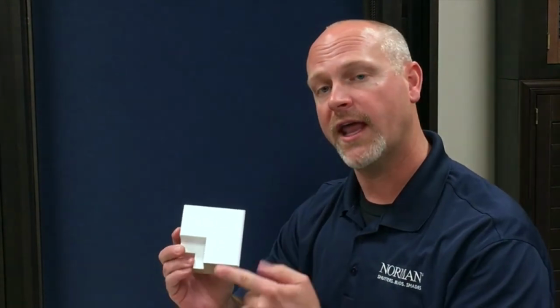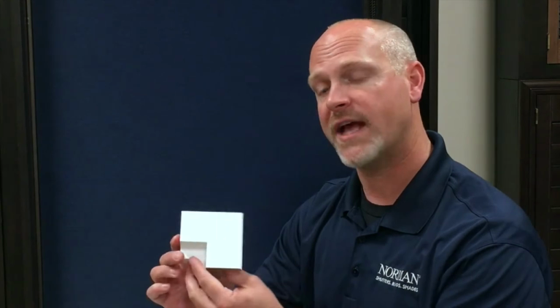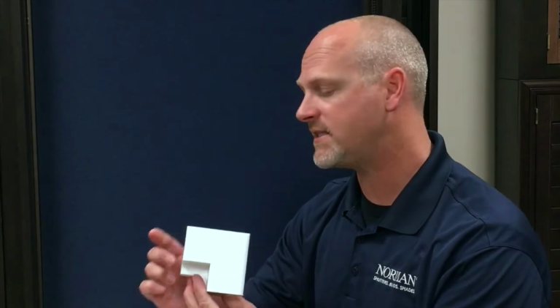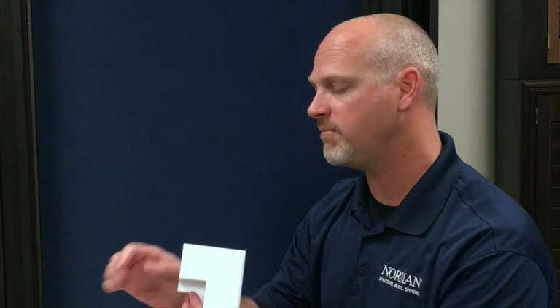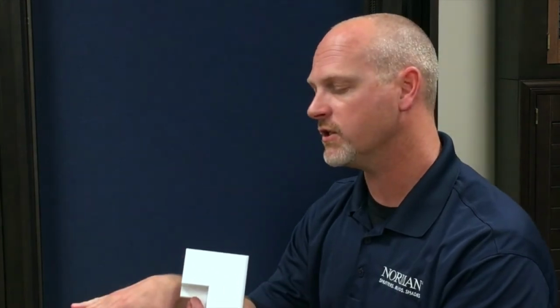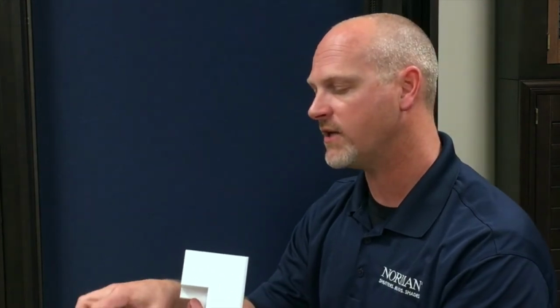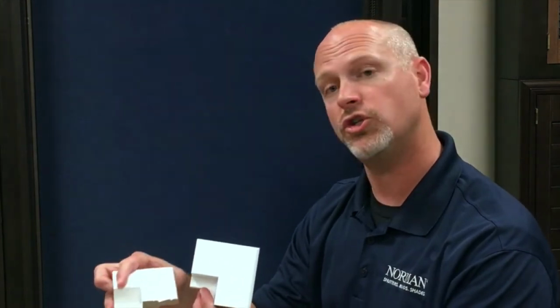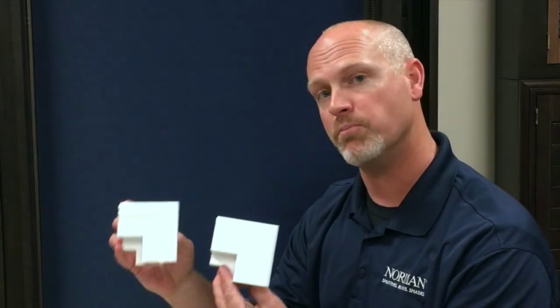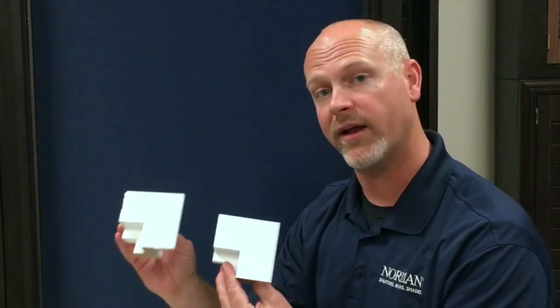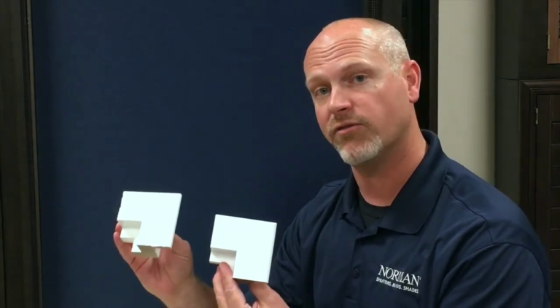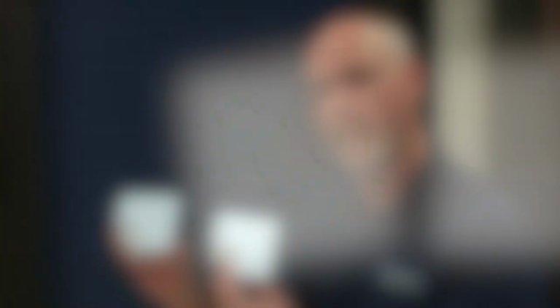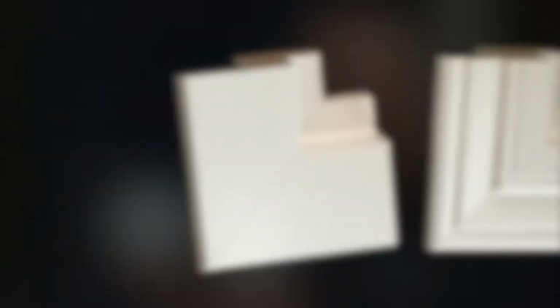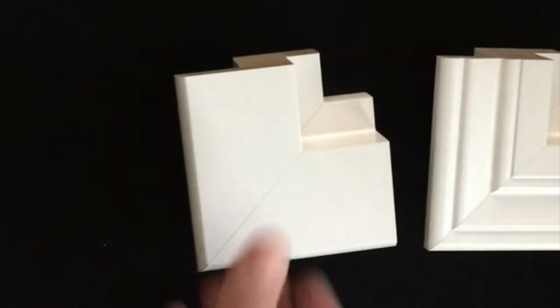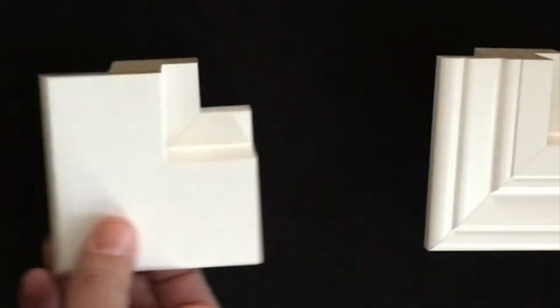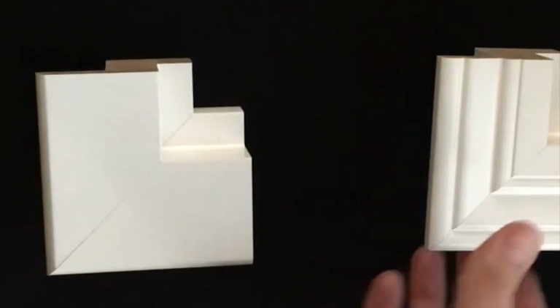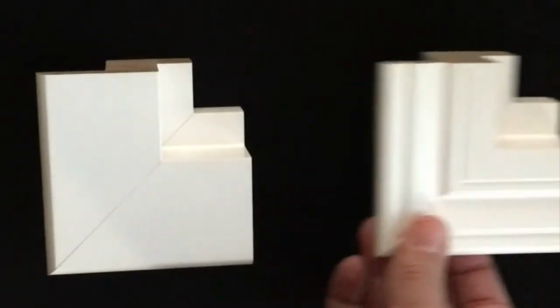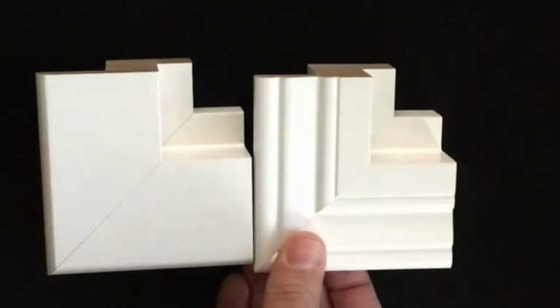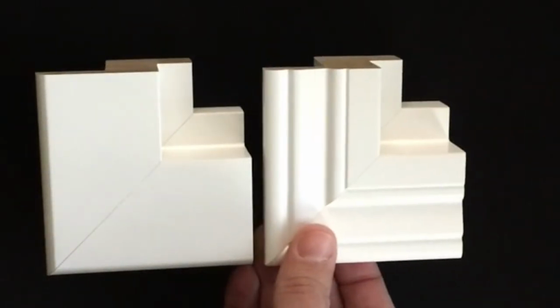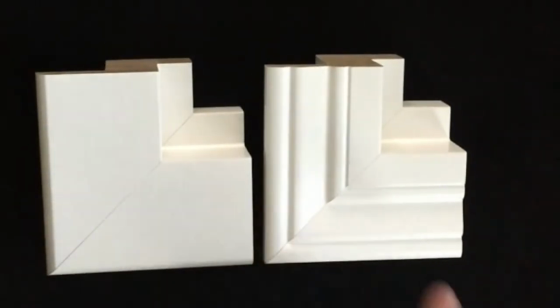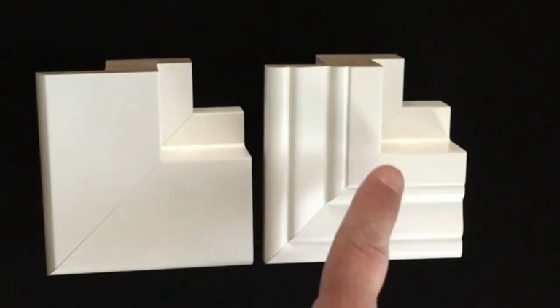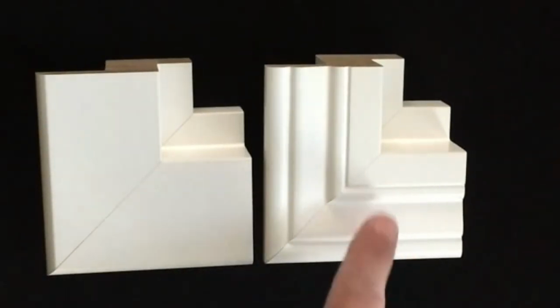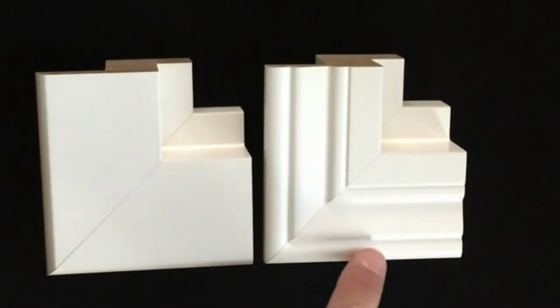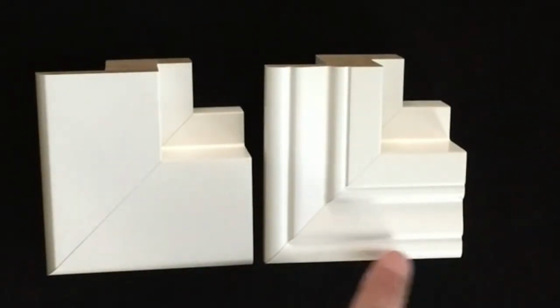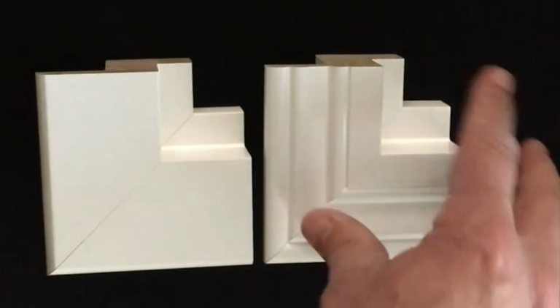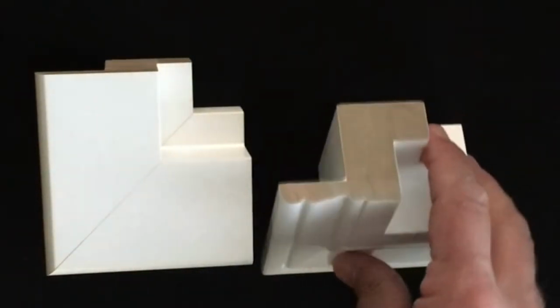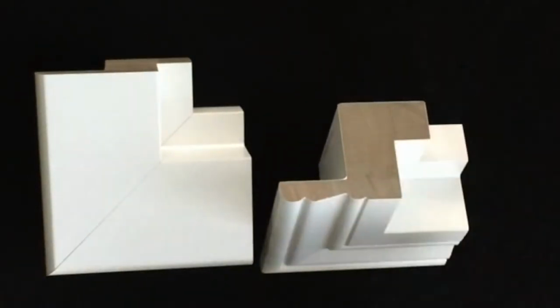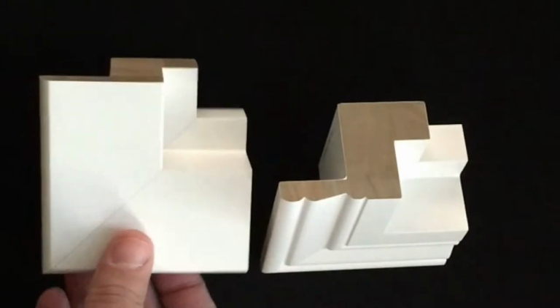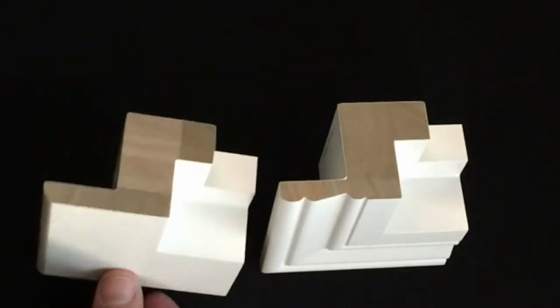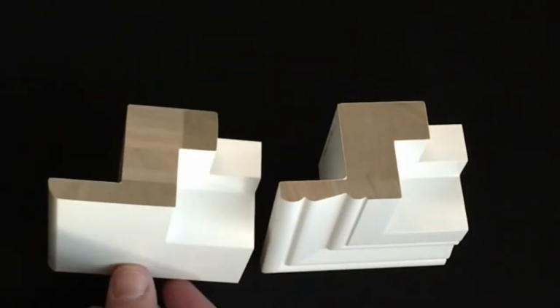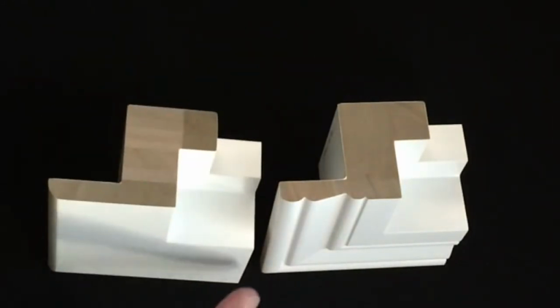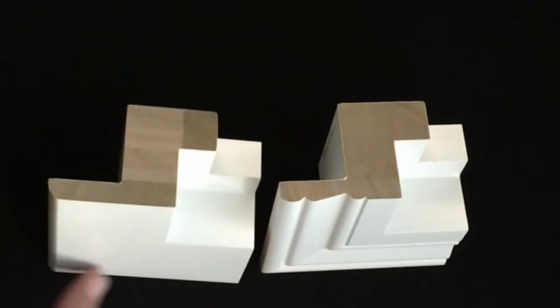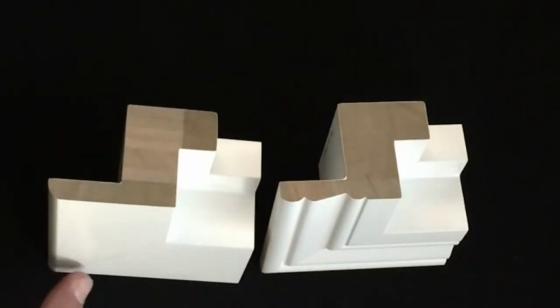It actually has the same dimensions as the two-inch Bel Air Z frame. It has the larger, more popular size for the two-inch Bel Air Z with the same profile, but with that flat, modern look.